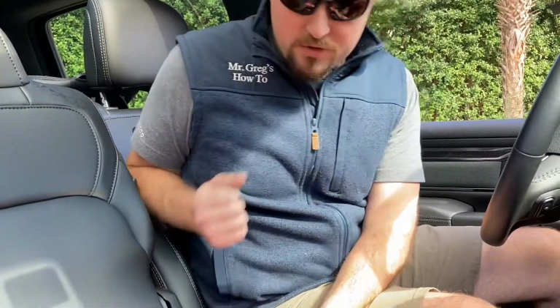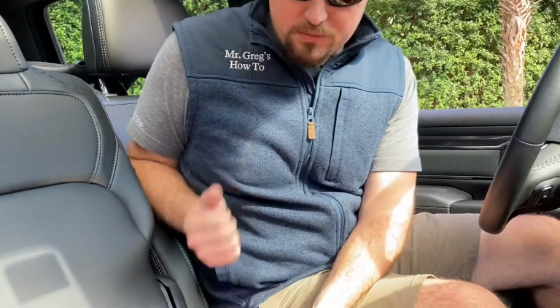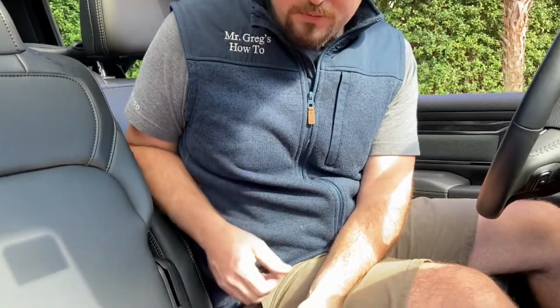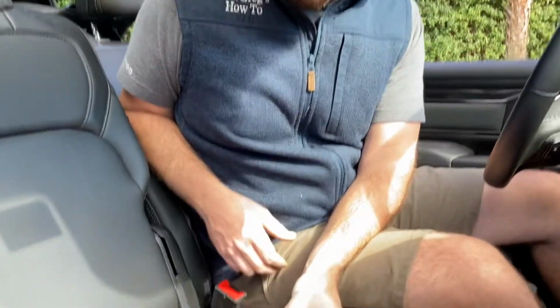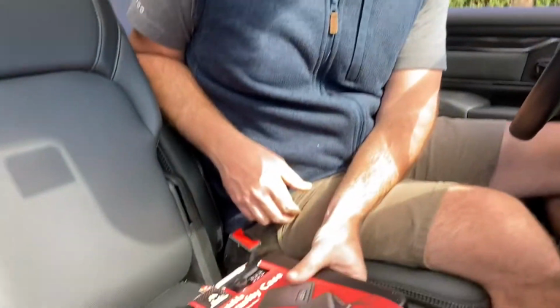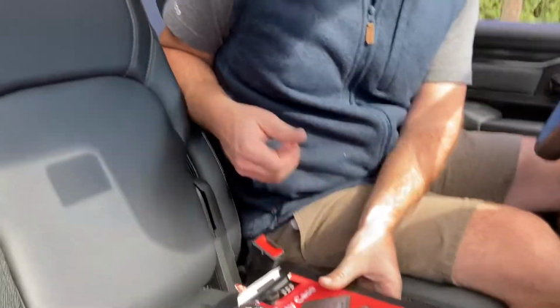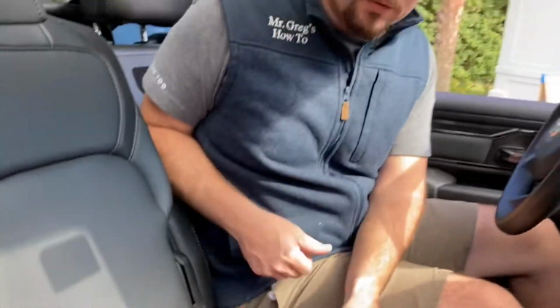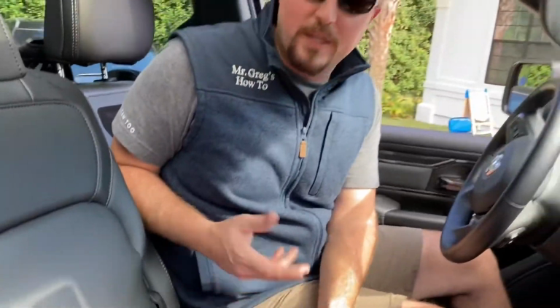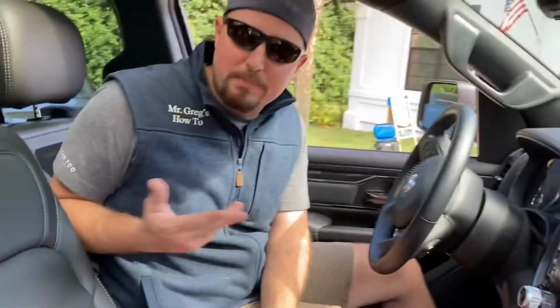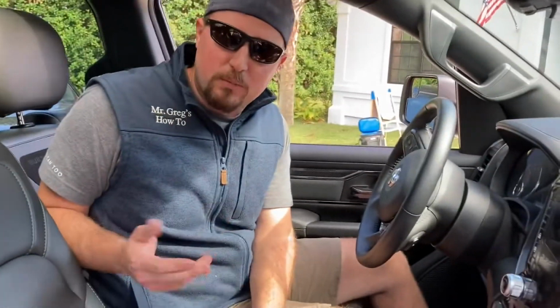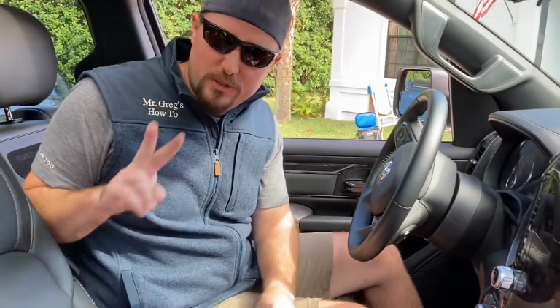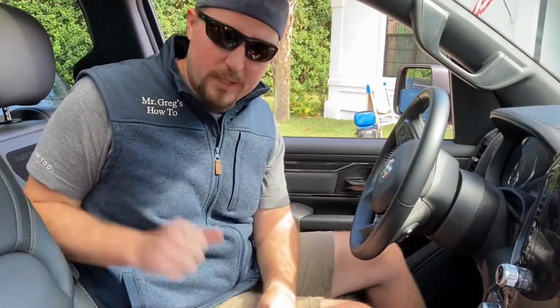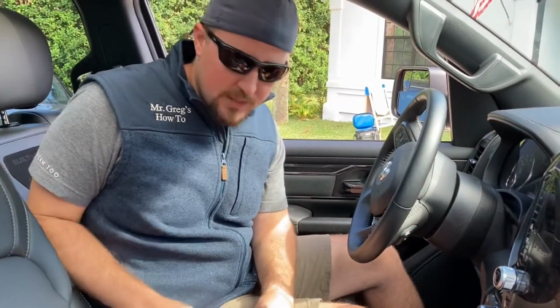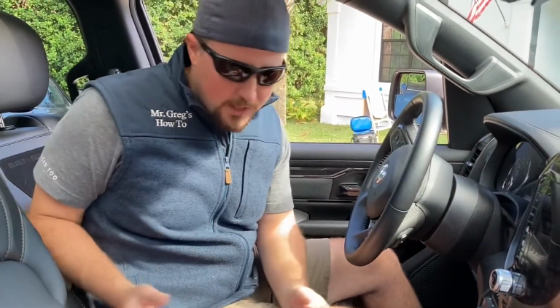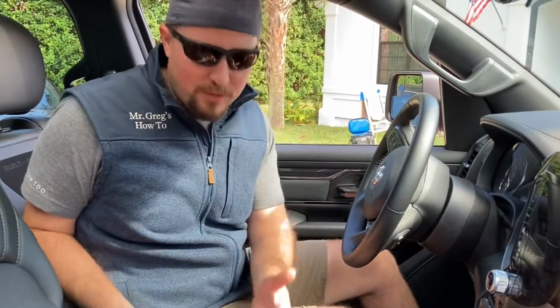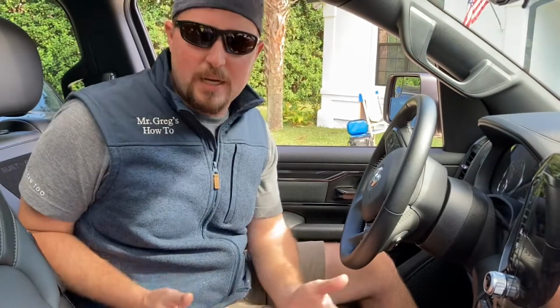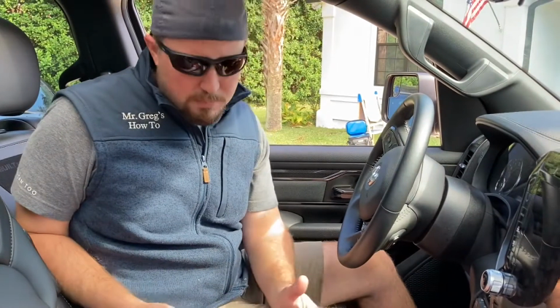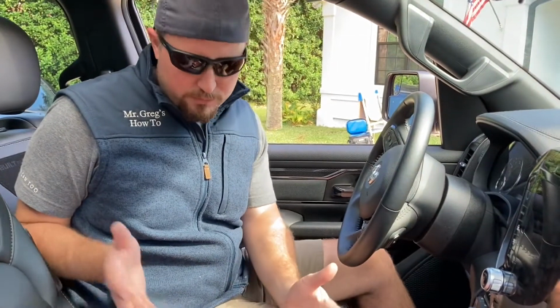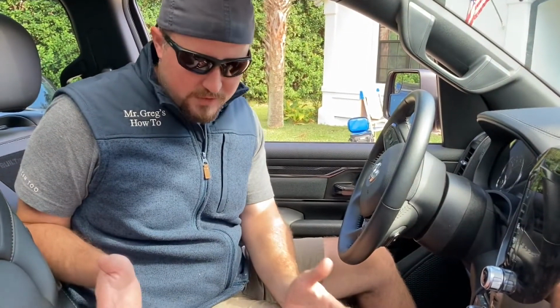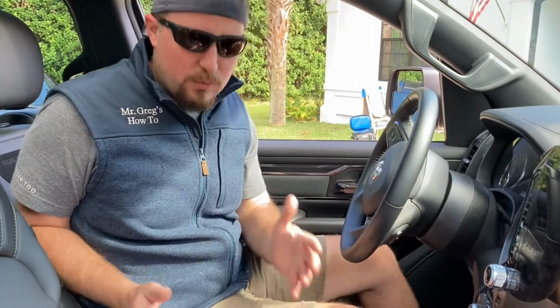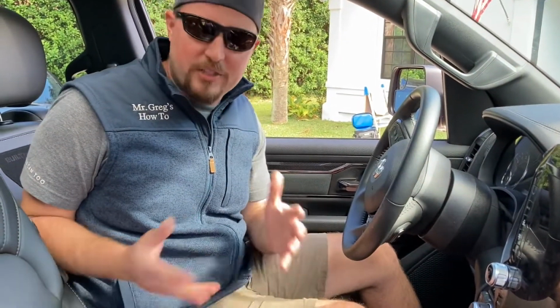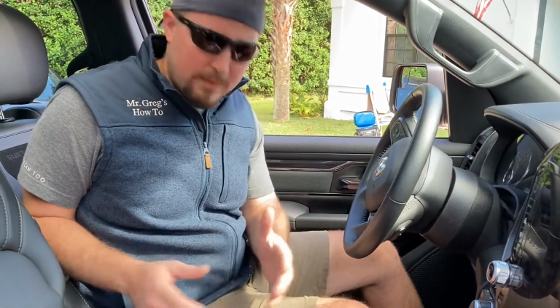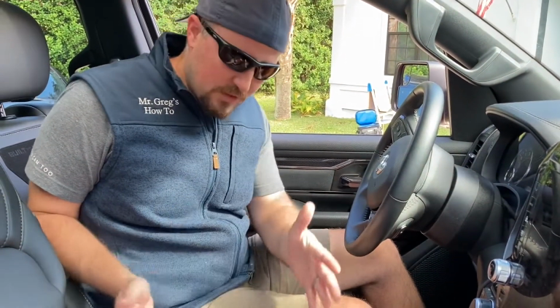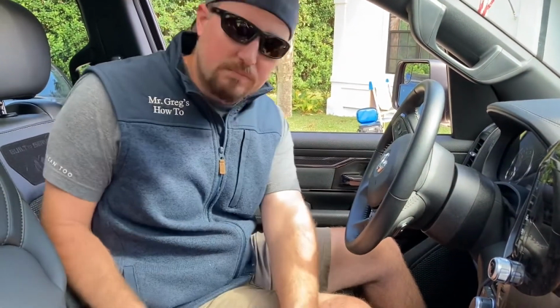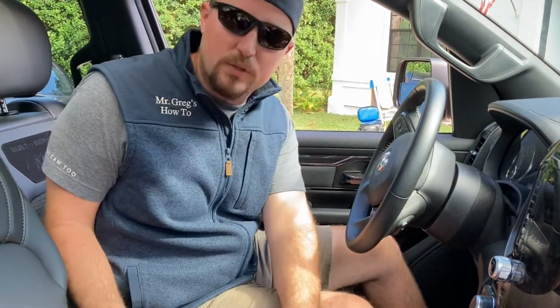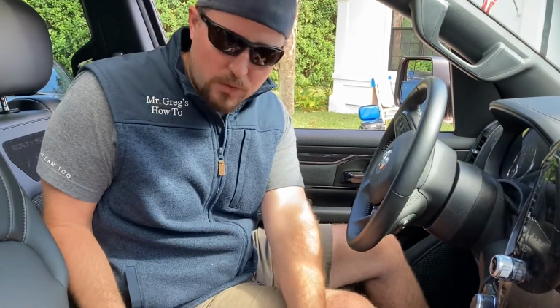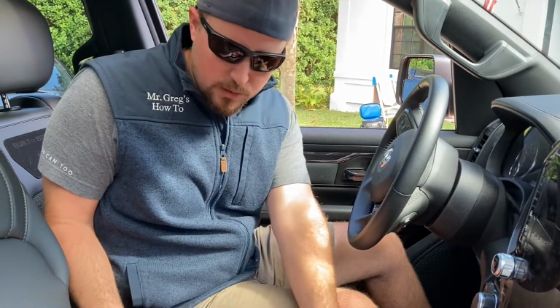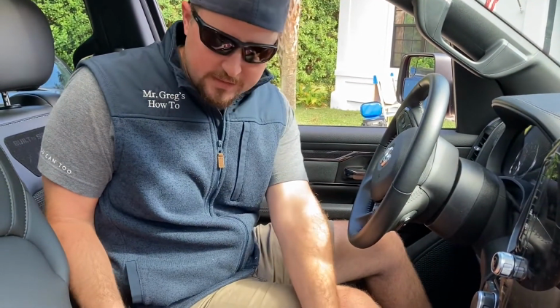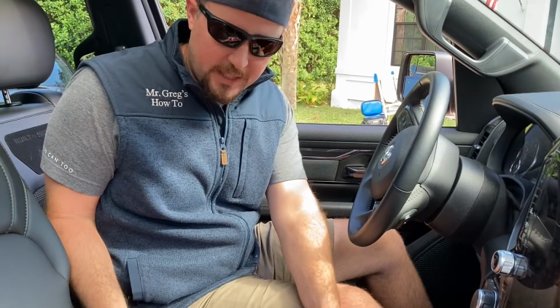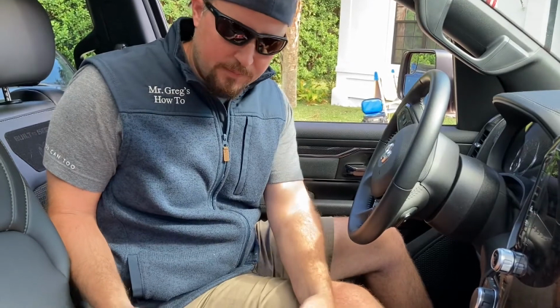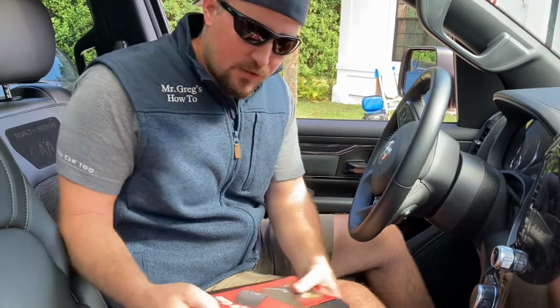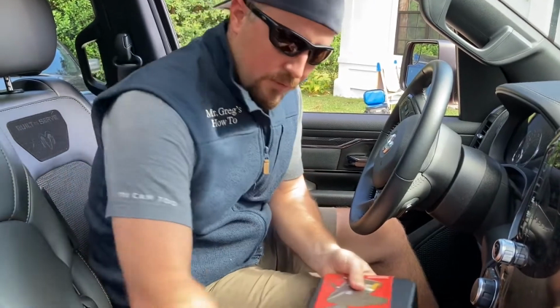Now granted, if somebody comes by with a crowbar or some other strong device — cable cutters, depending on how we mount it — they might be able to get it out. But really for most things, a quick smash and grab, this should do you pretty well. No one's going to get this out by hand.